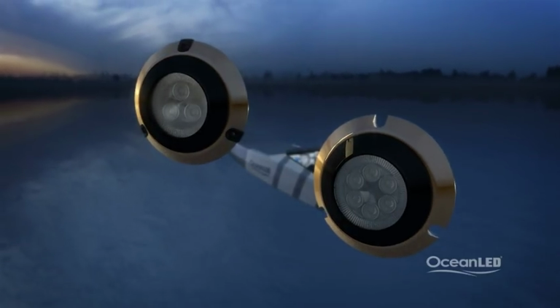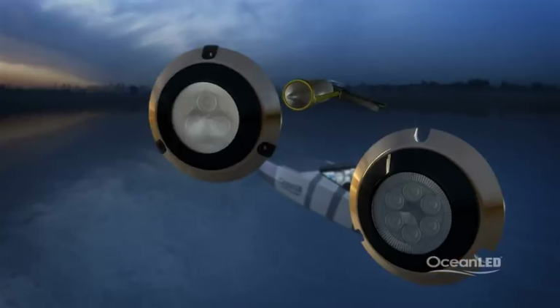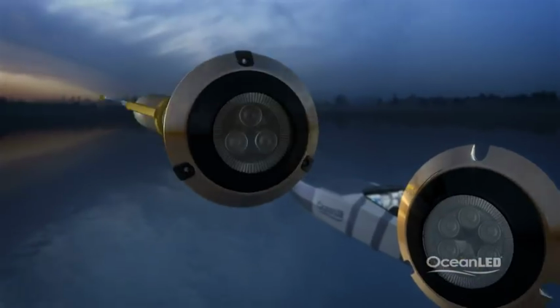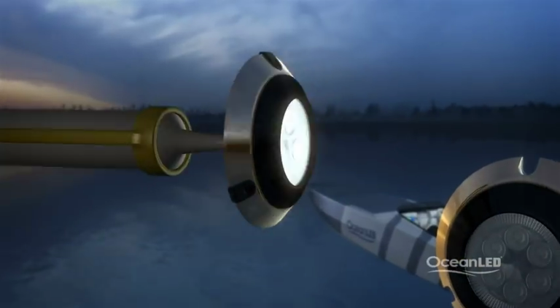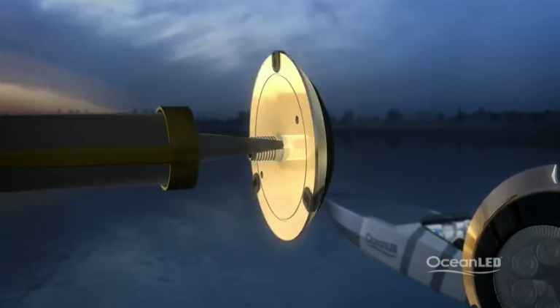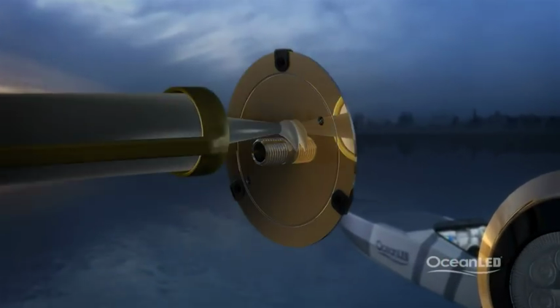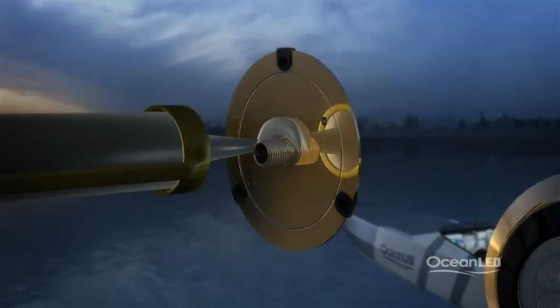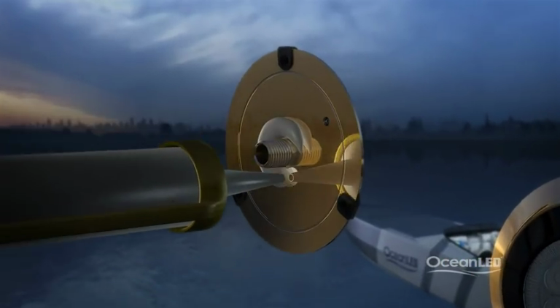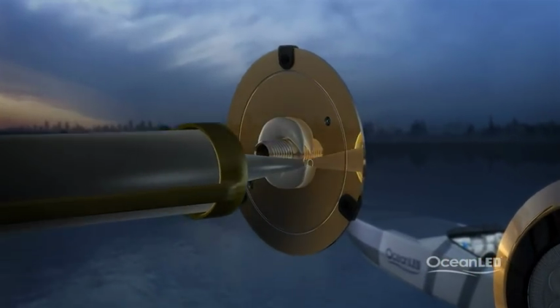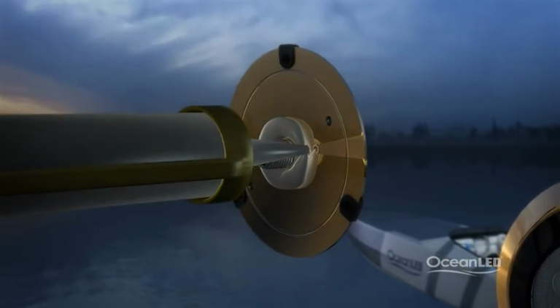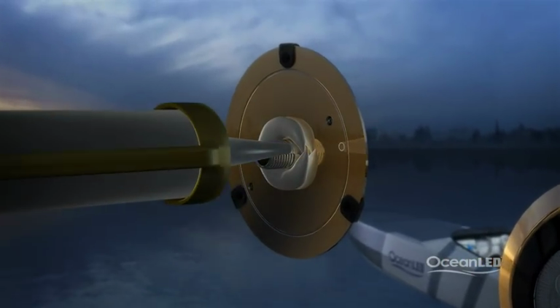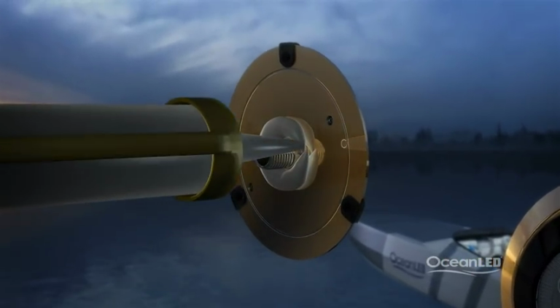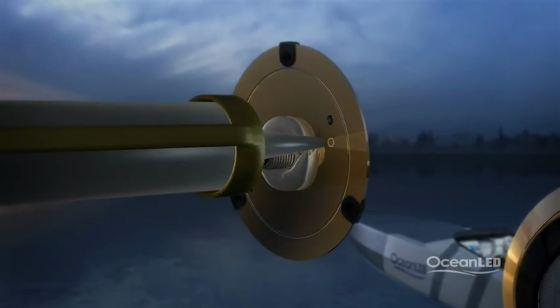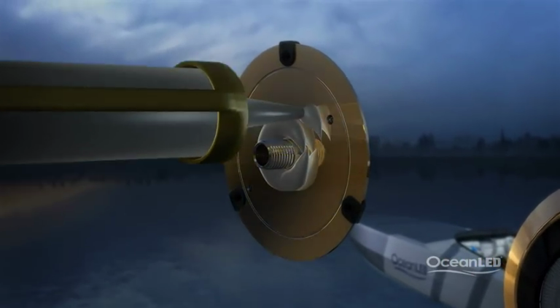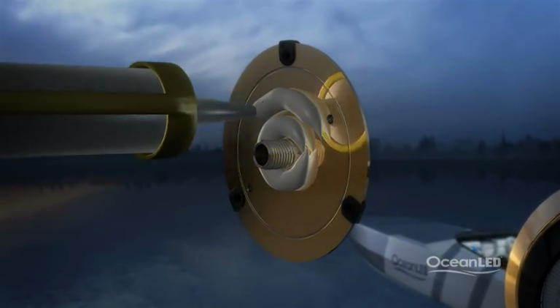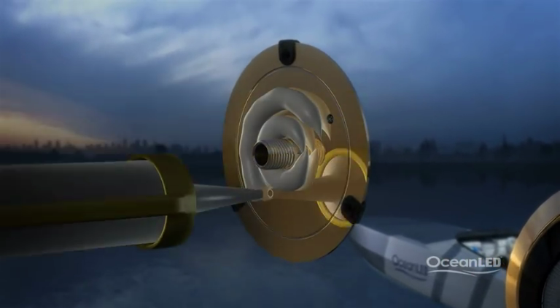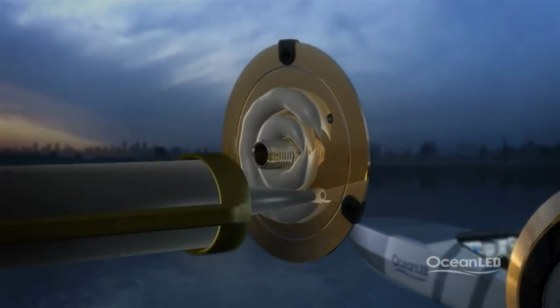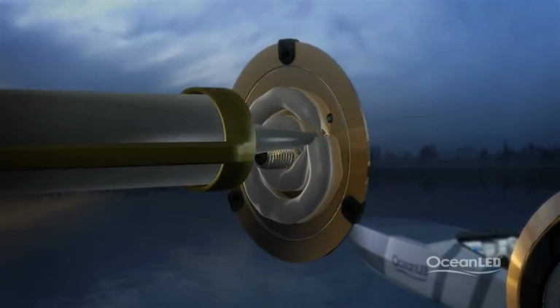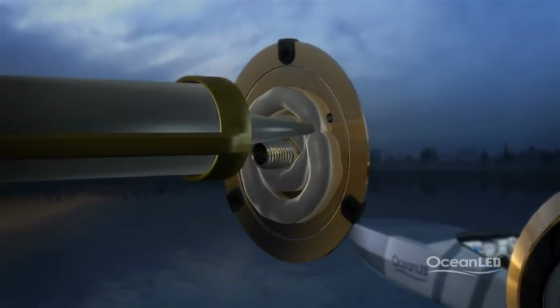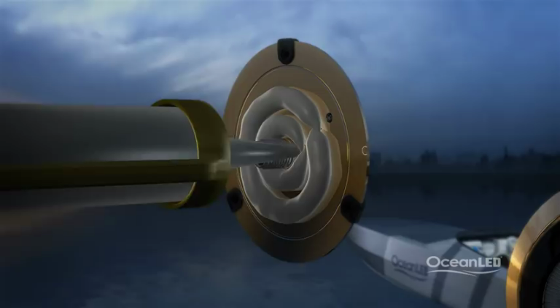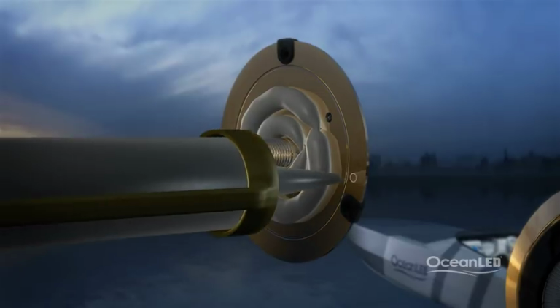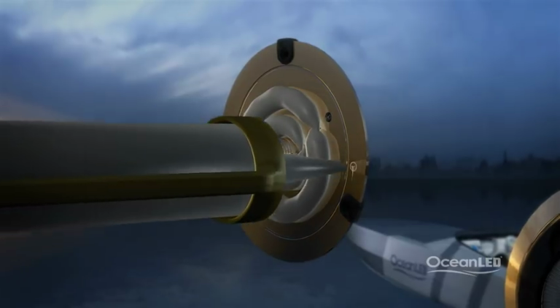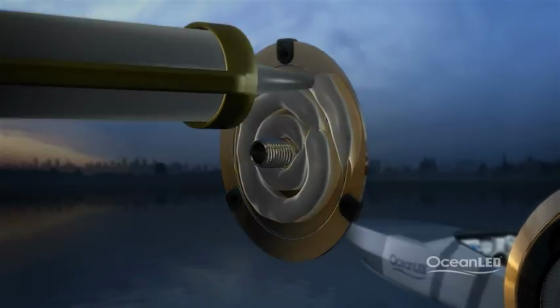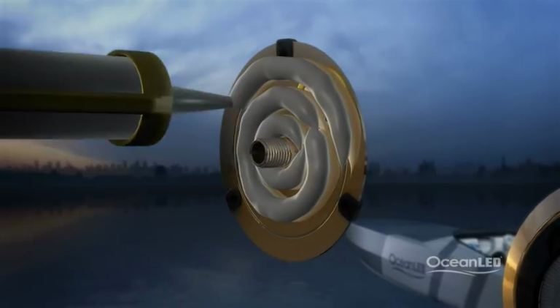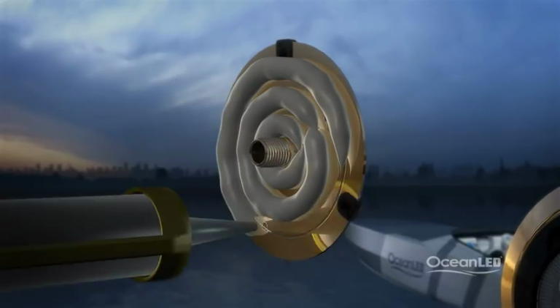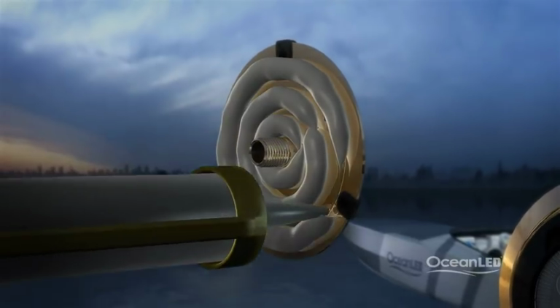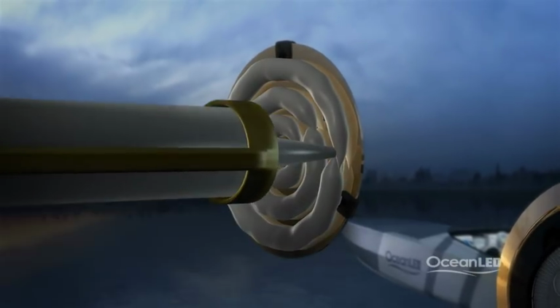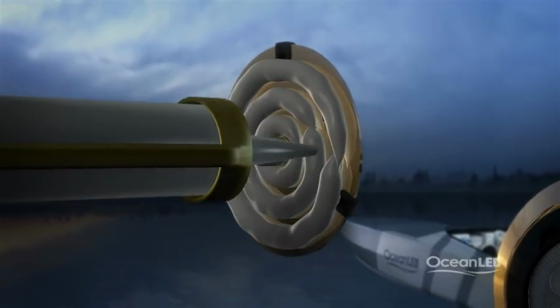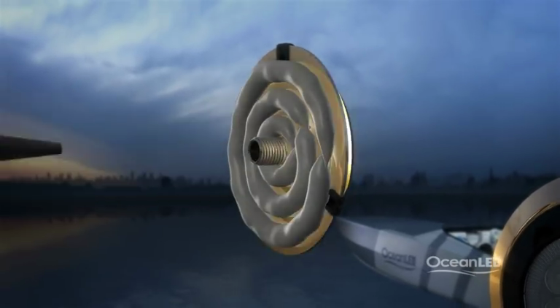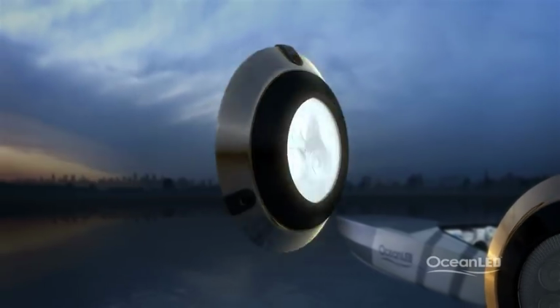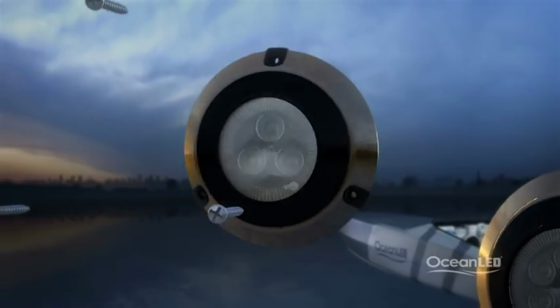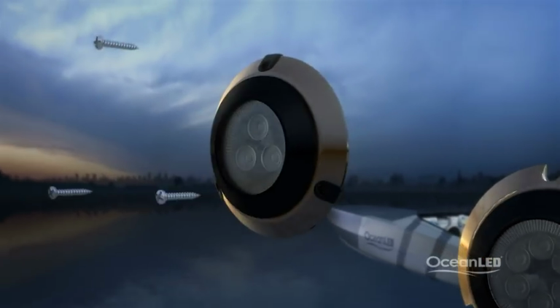The light comes ready as a surface mount fitting and is secured onto the hull with a generous amount of marine sealant on its reverse and stainless steel fittings for inside.